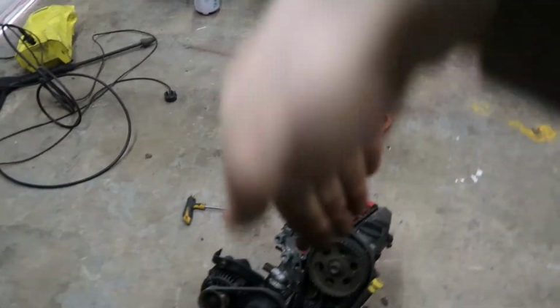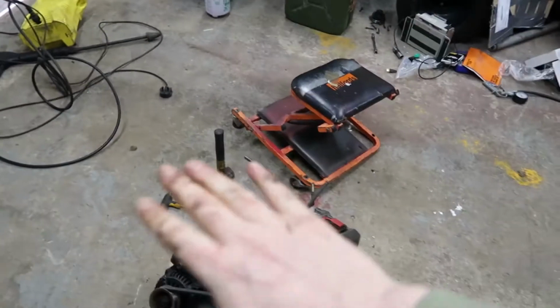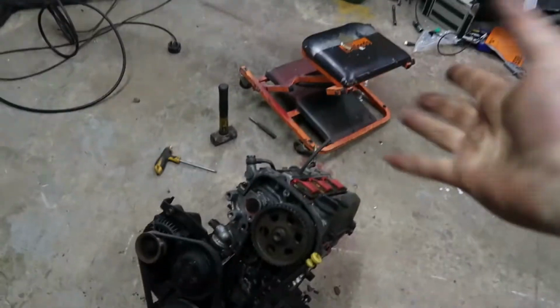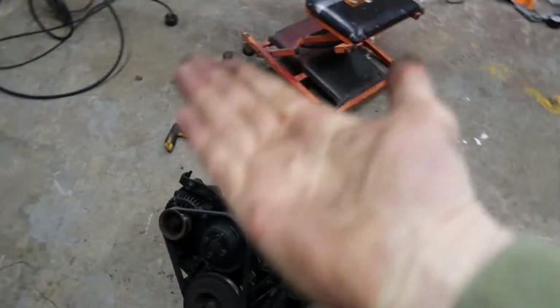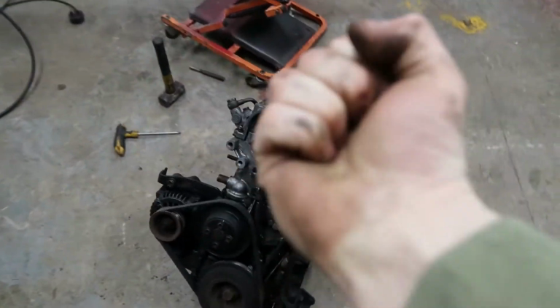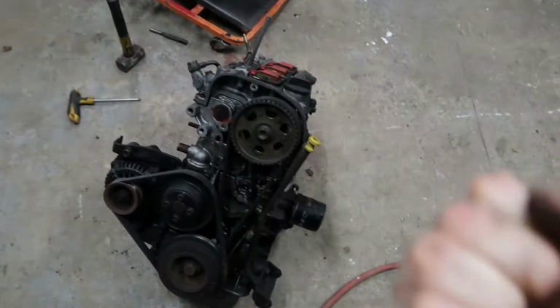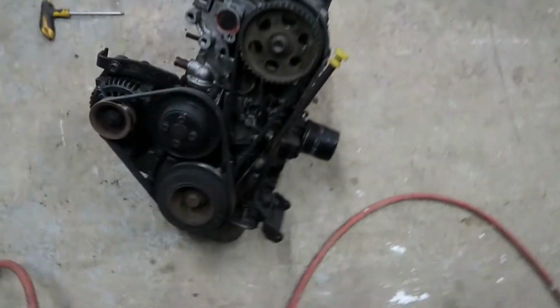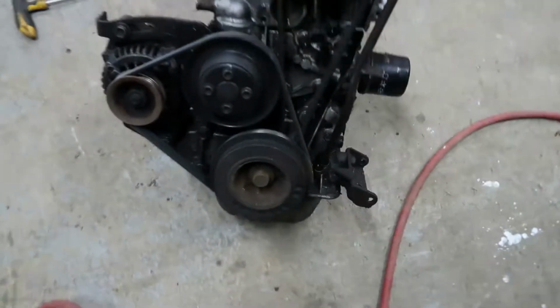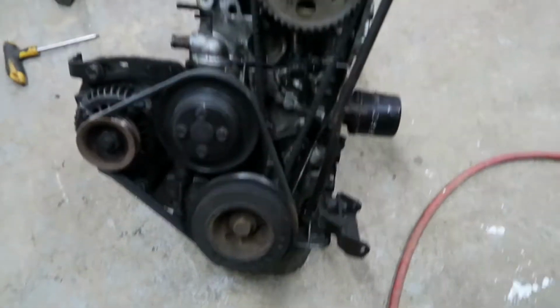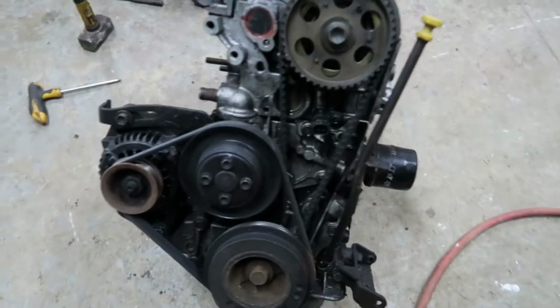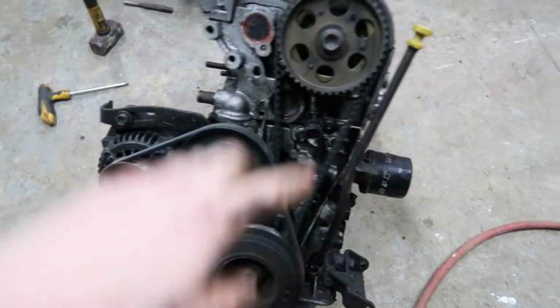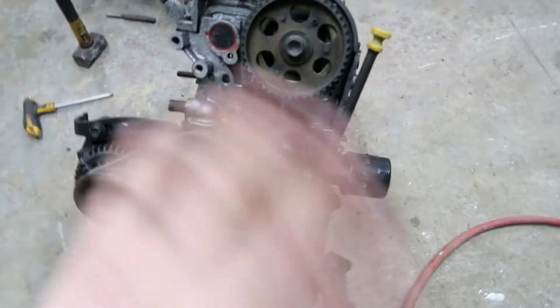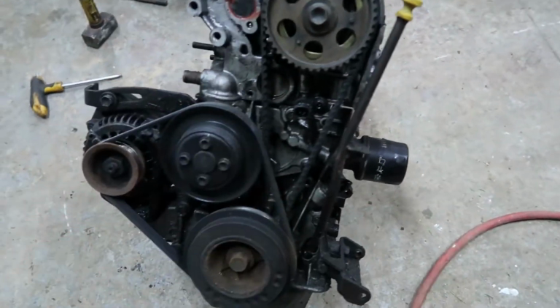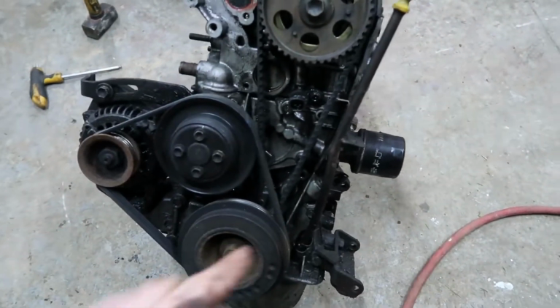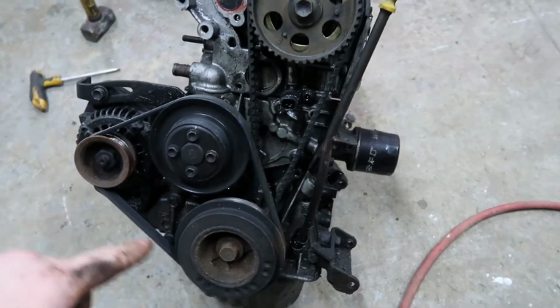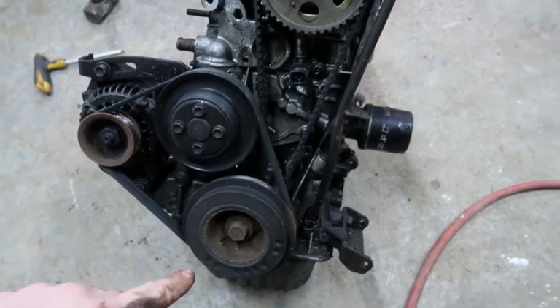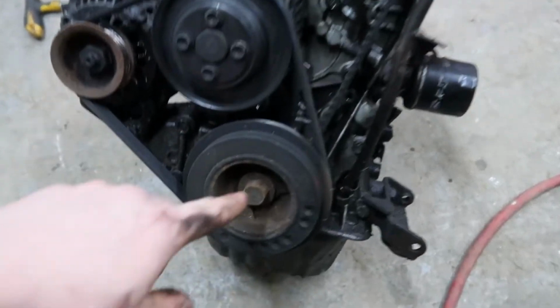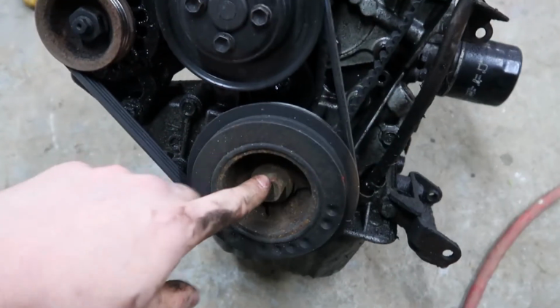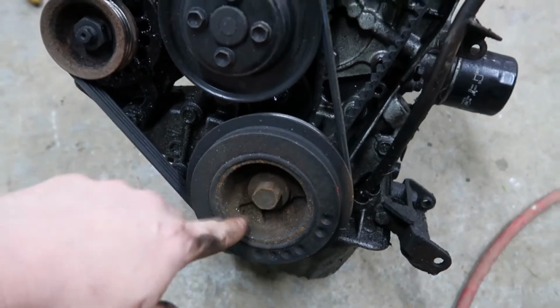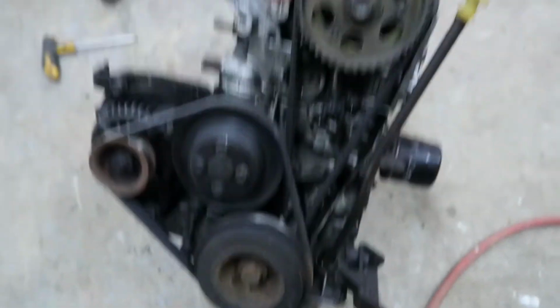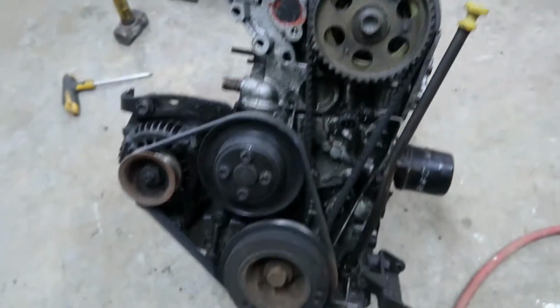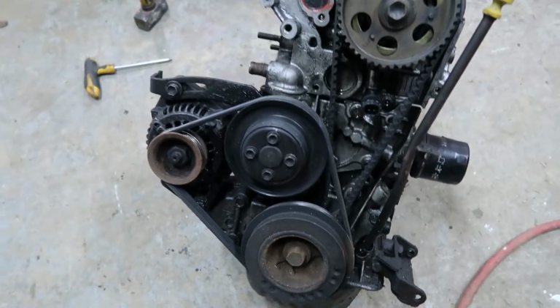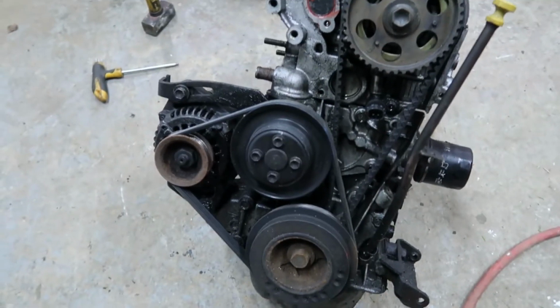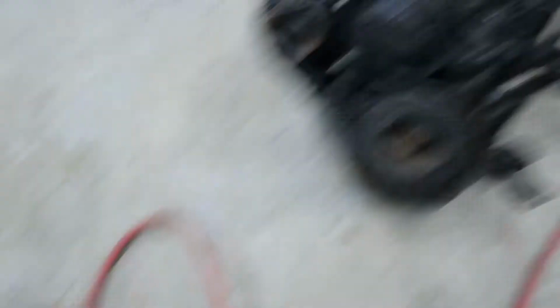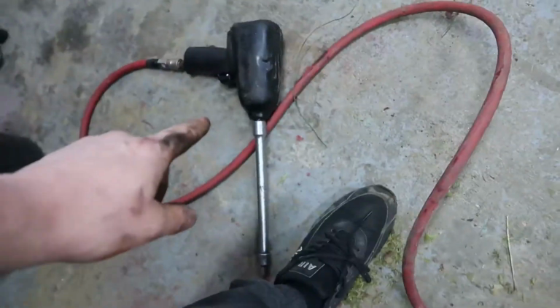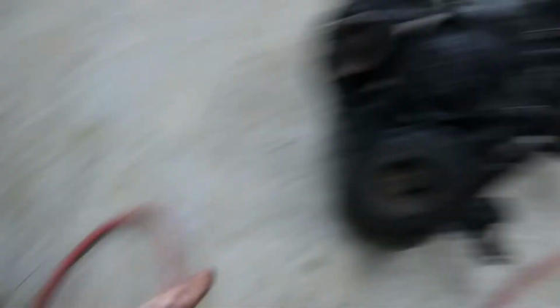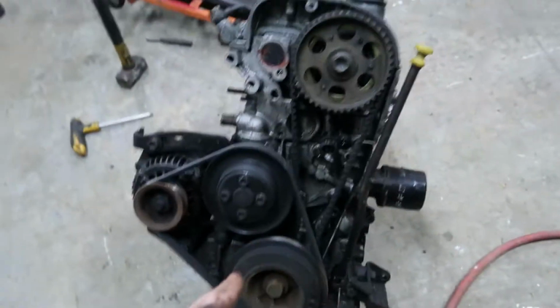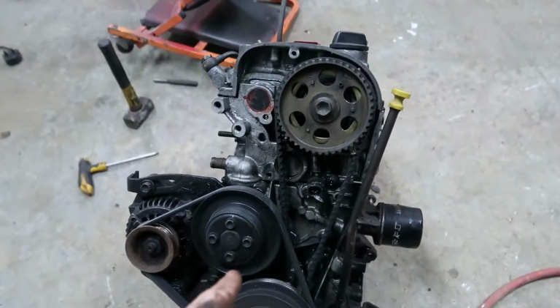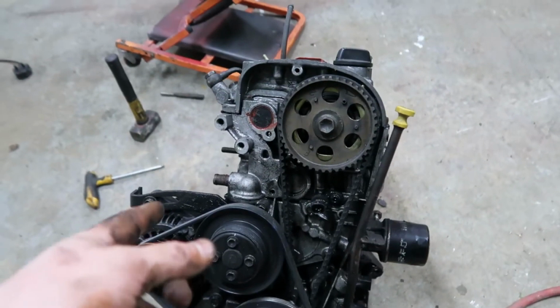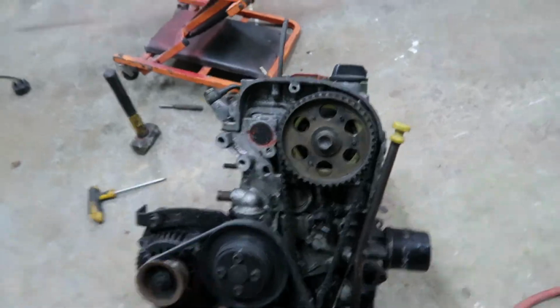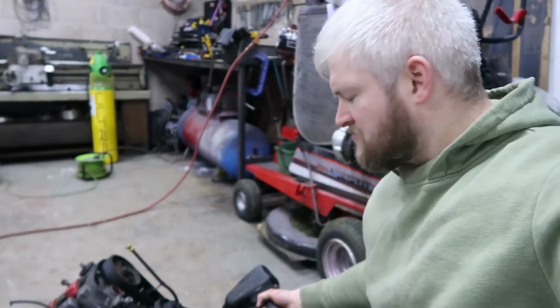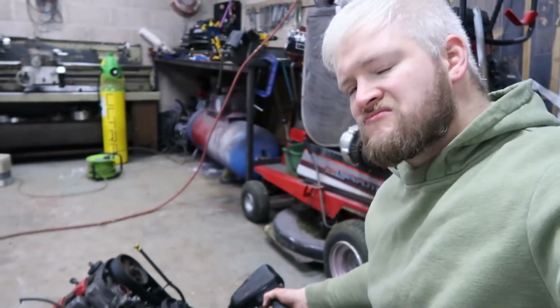So here we have it — the little Daihatsu Mira engine. It's a three-cylinder turbo, 660cc of pure Japanese goodness. I've not got myself an engine stand, so we'll be doing this pretty much on the floor.